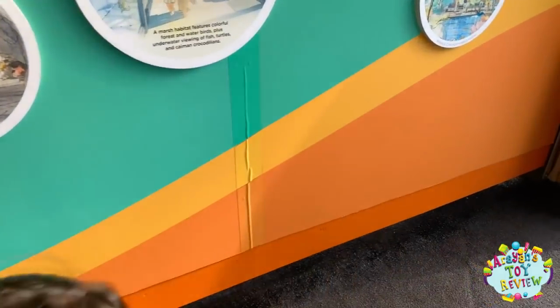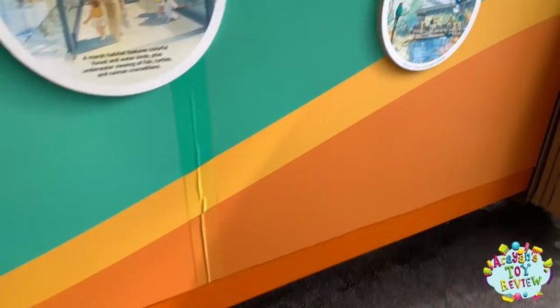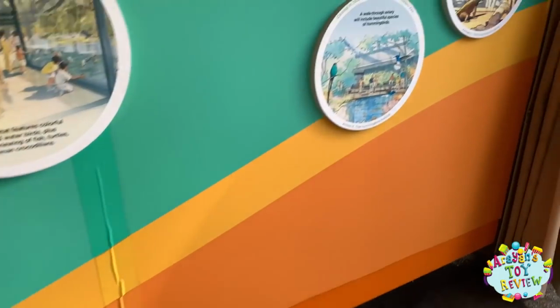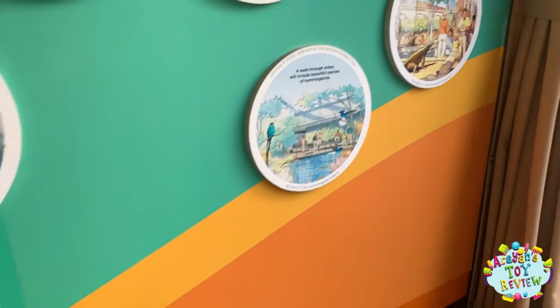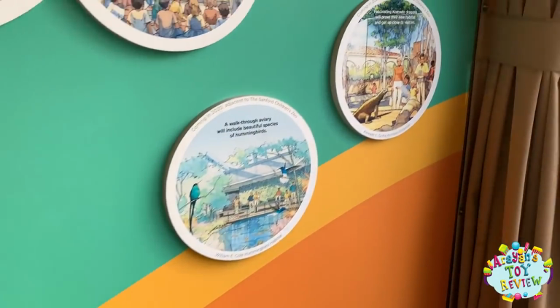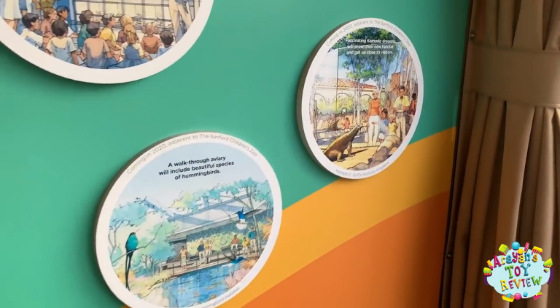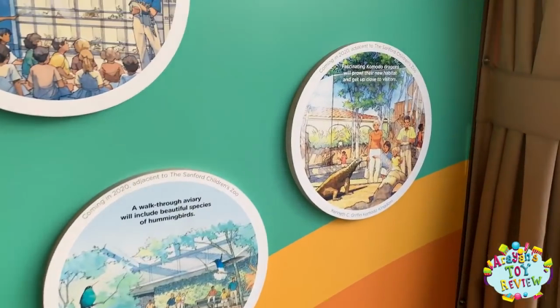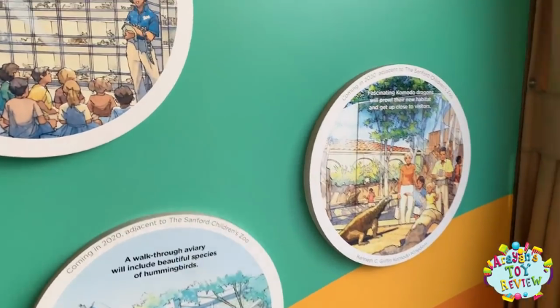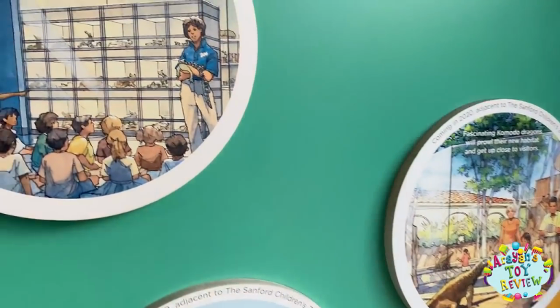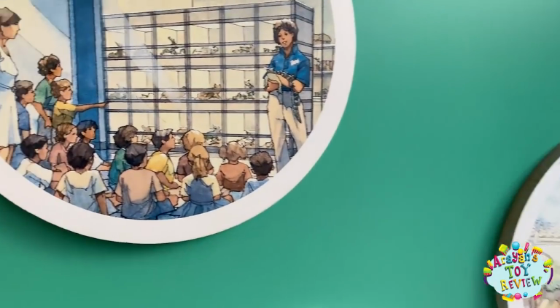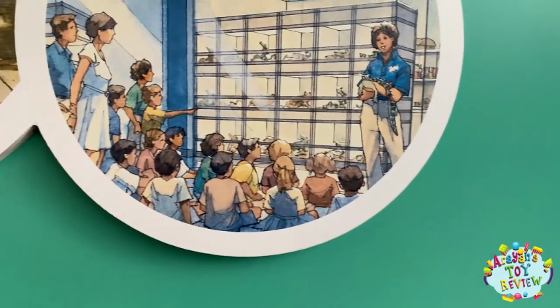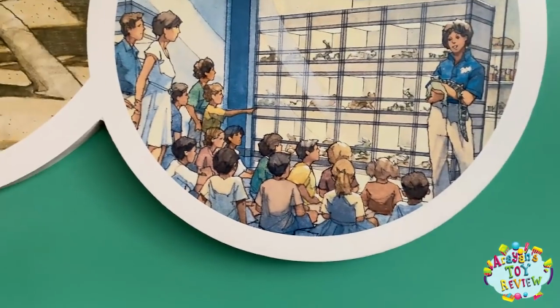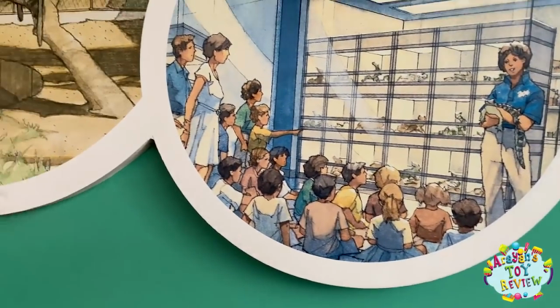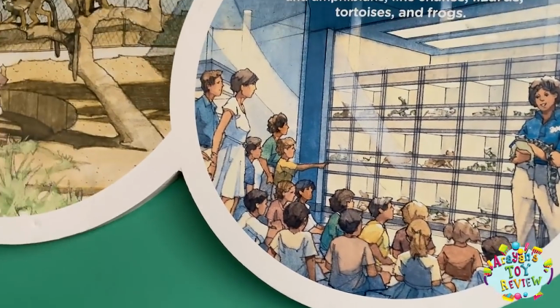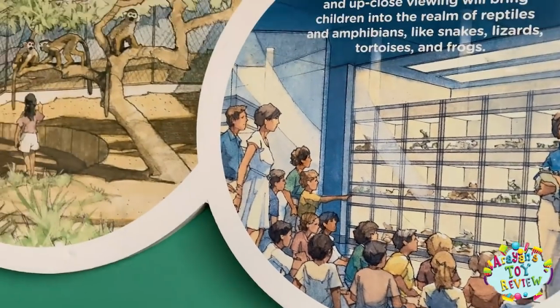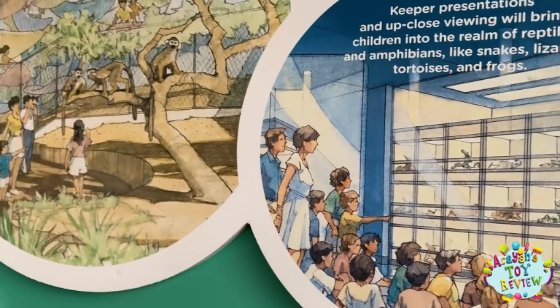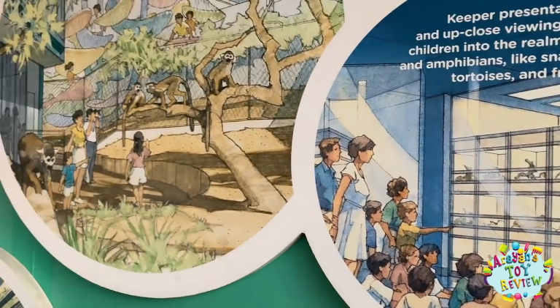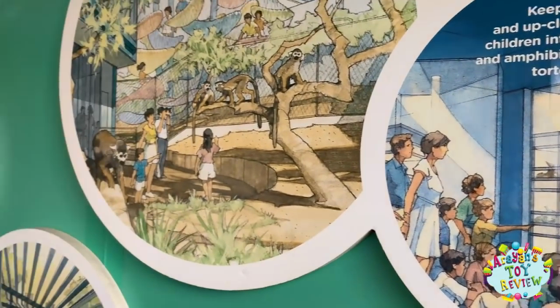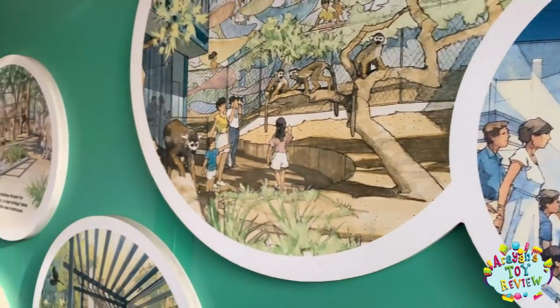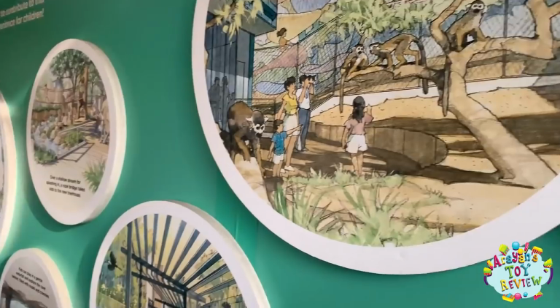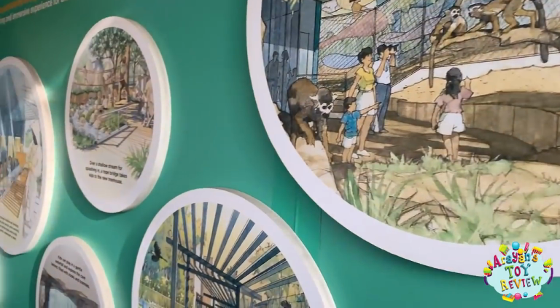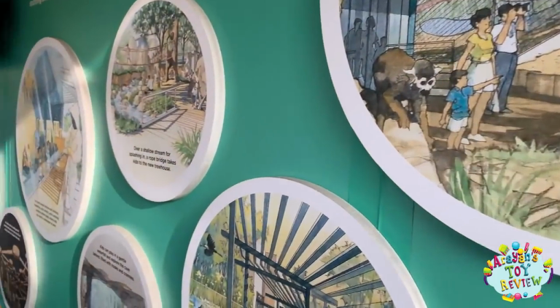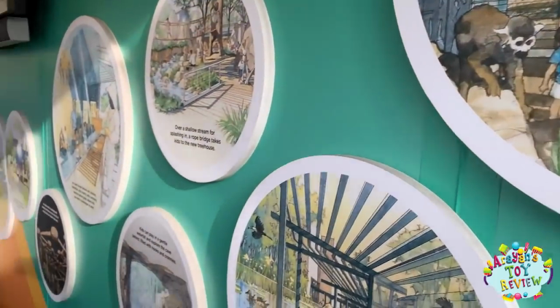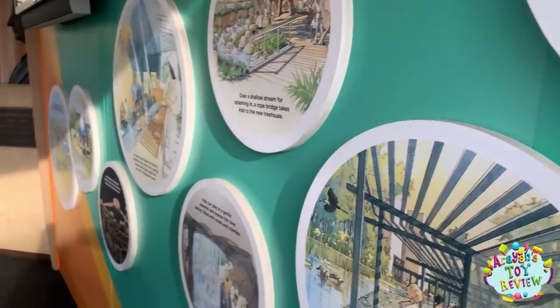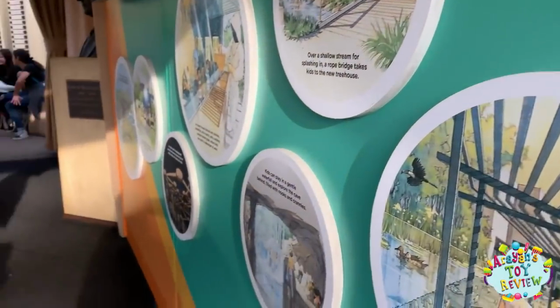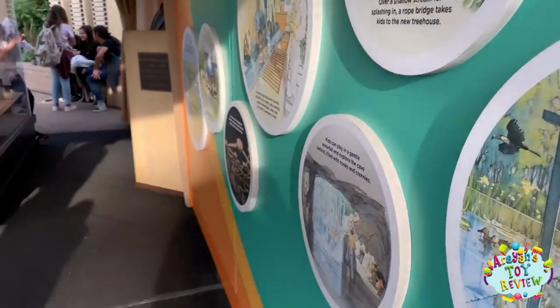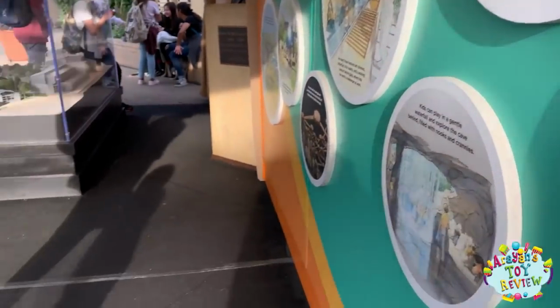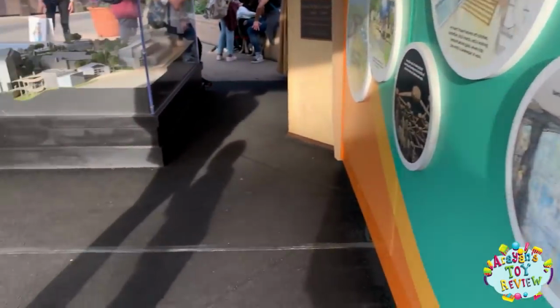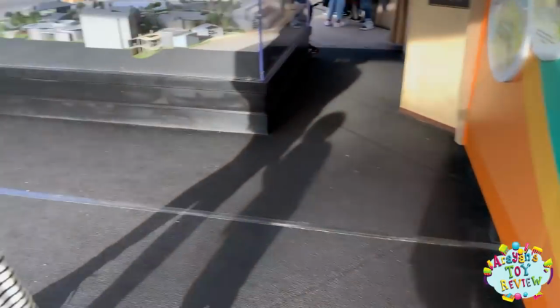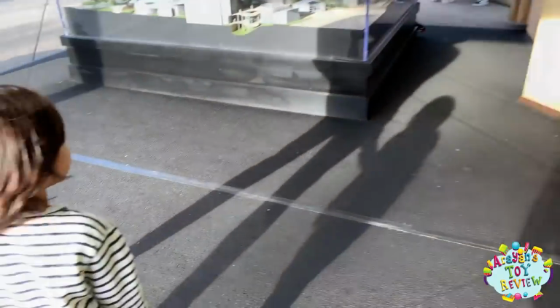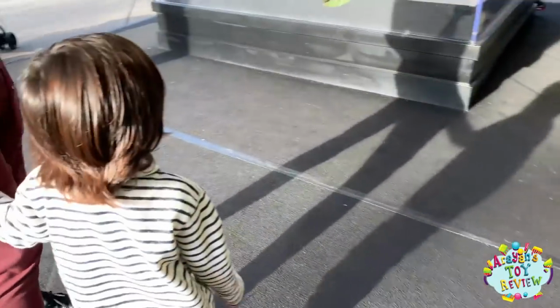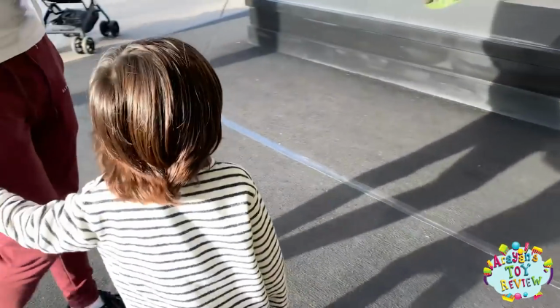Wow, they're making a new children's zoo! That looks so cool — we're going to have to come back!